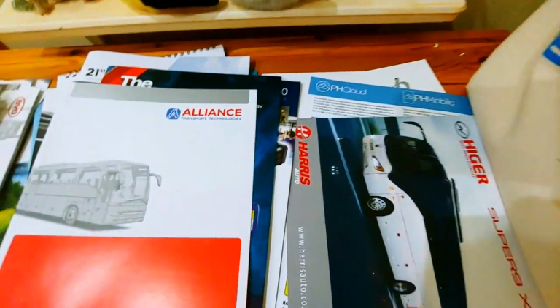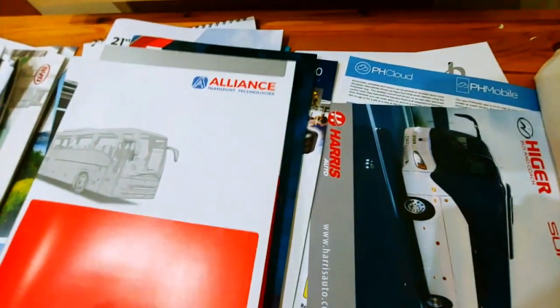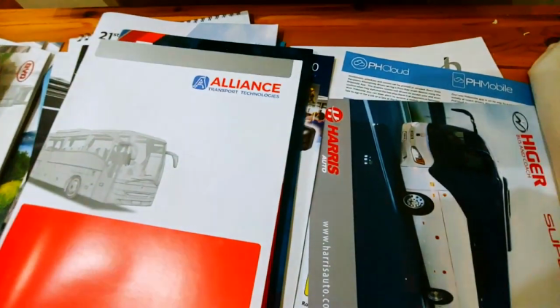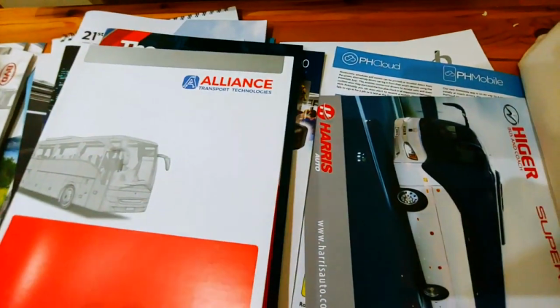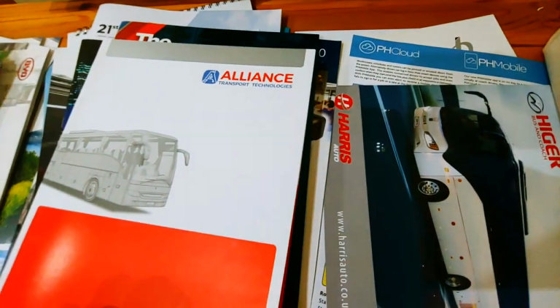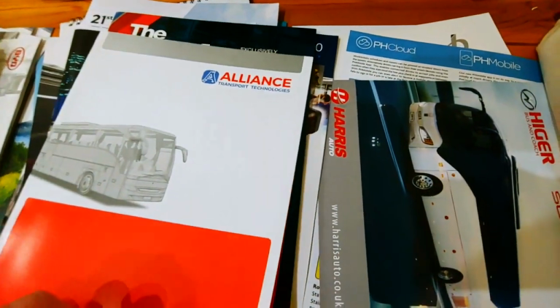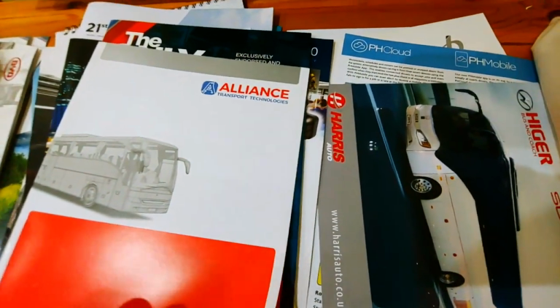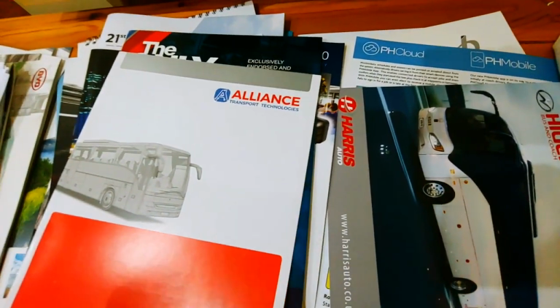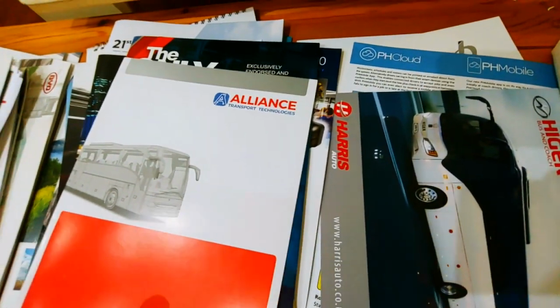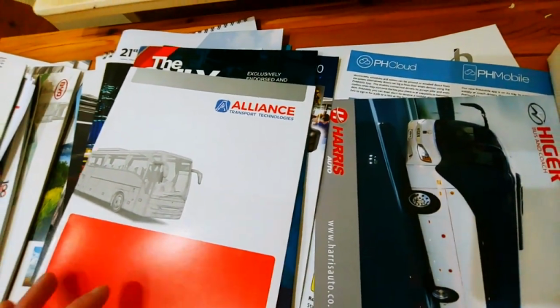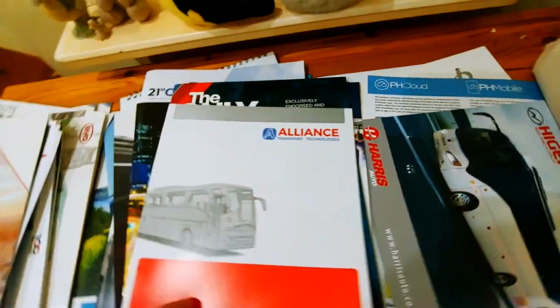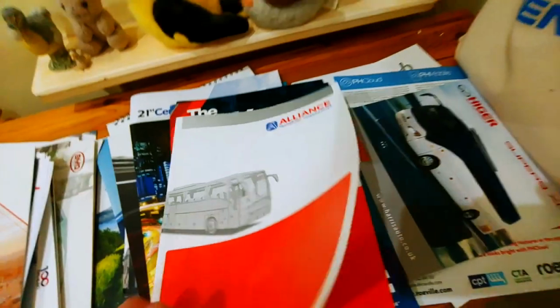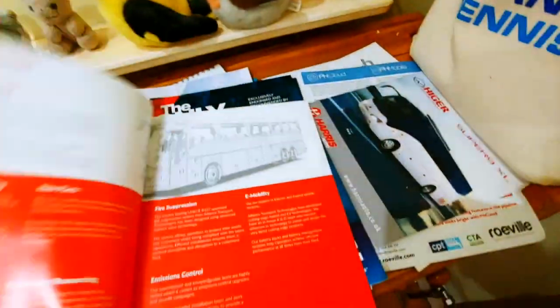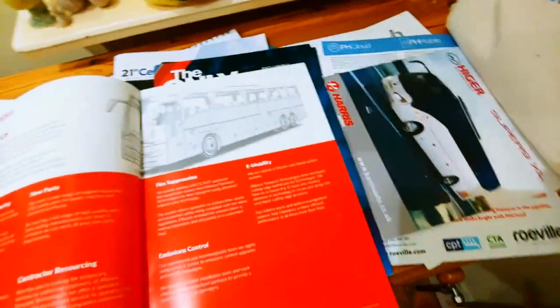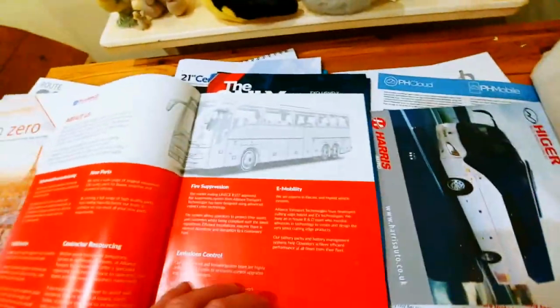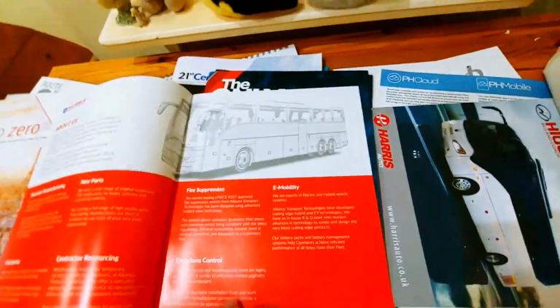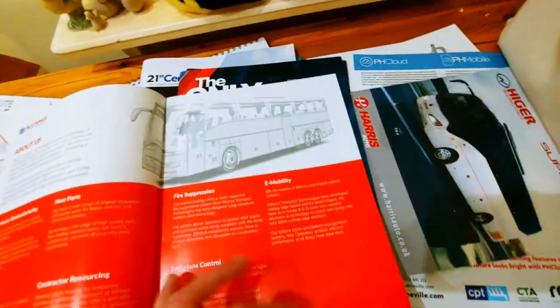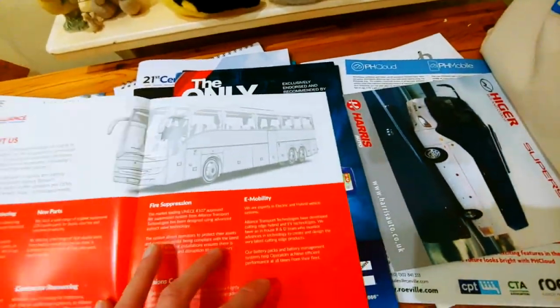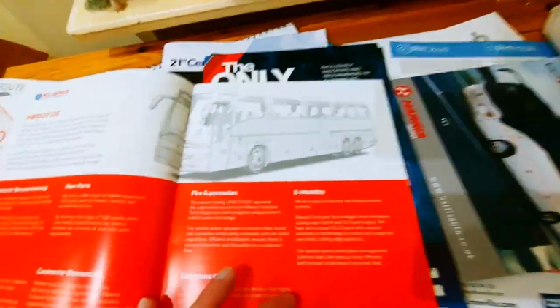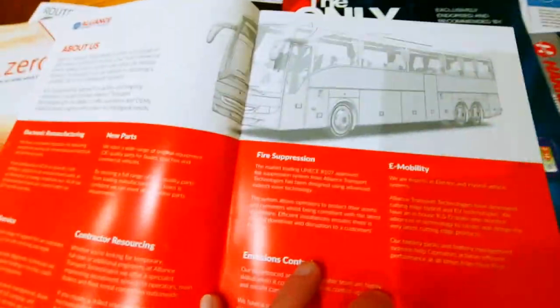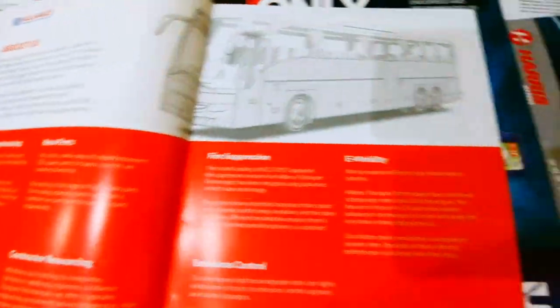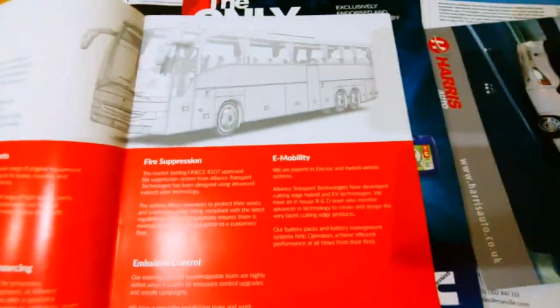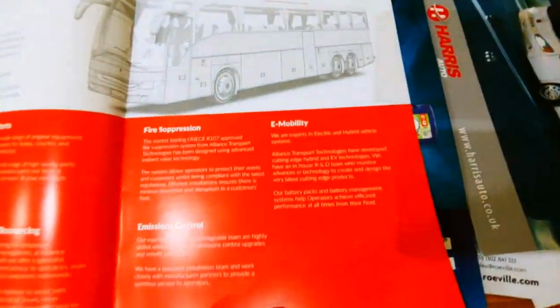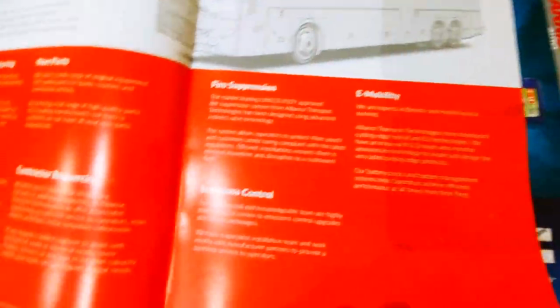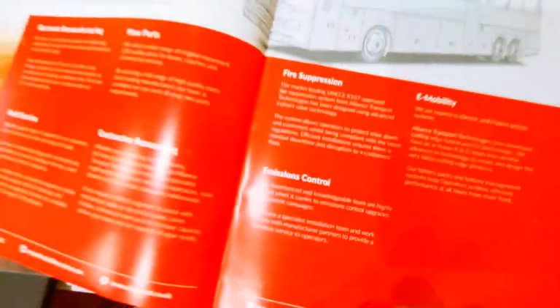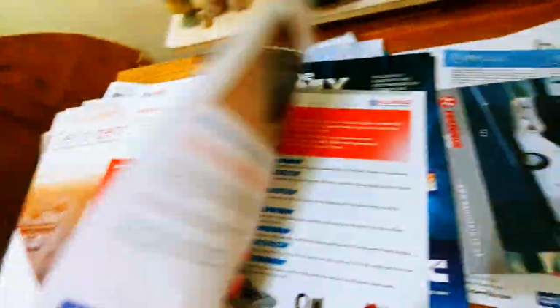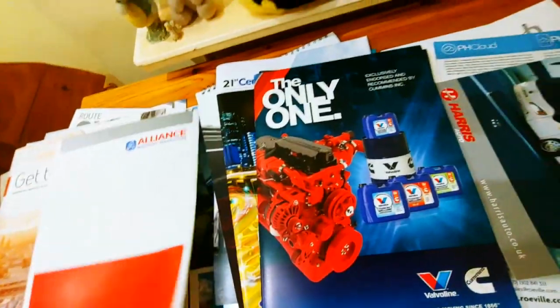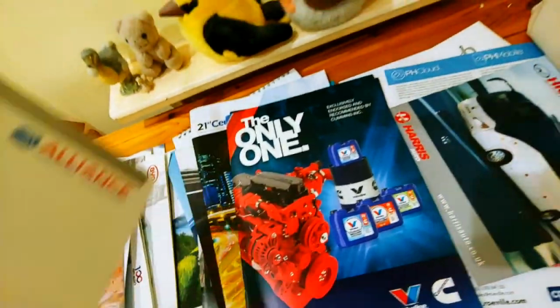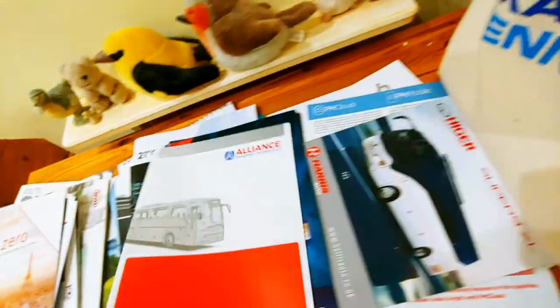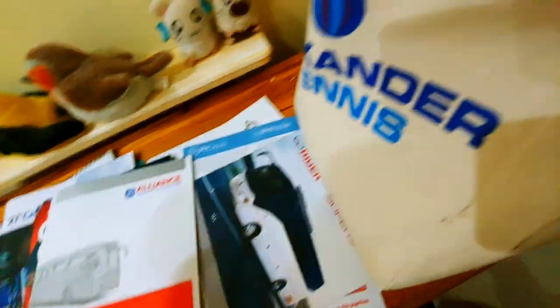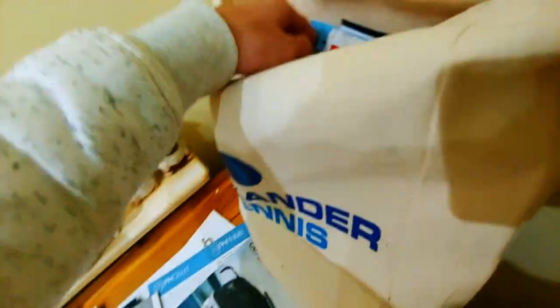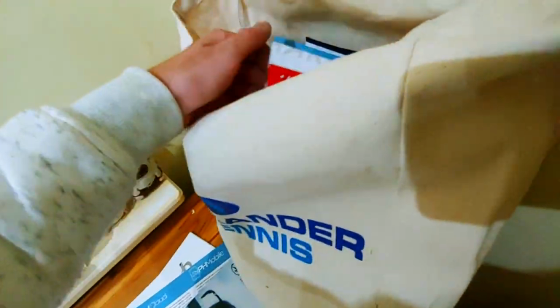Alliance Transport Technologies — I'm sick of the word 'technology' being used to promote stuff. New parts, fire suspension, emissions control. I'll put it in the medium pile; I don't have that much to say about it.